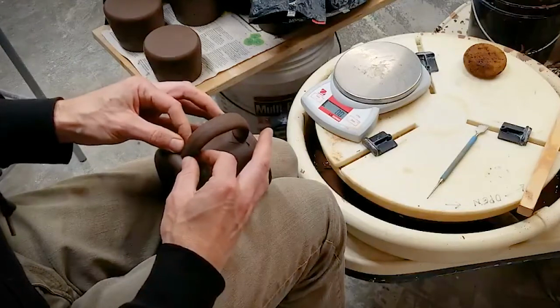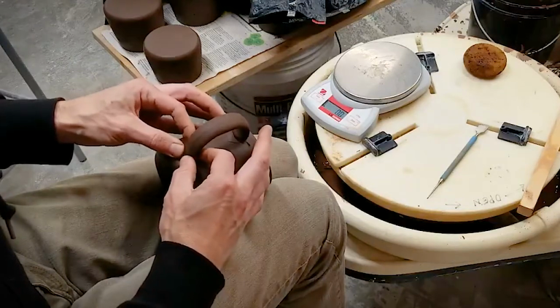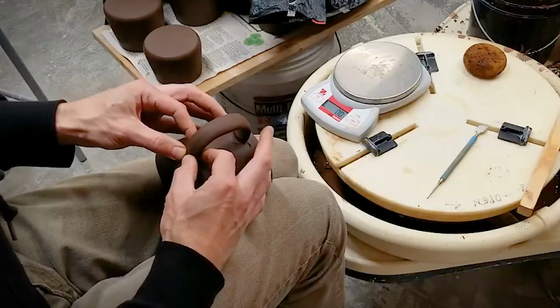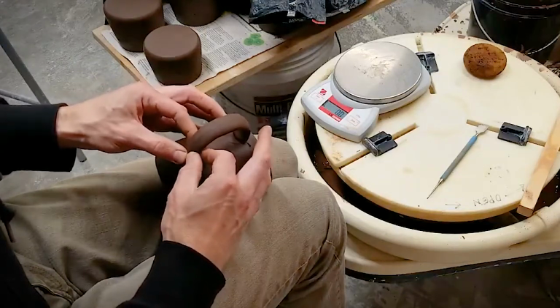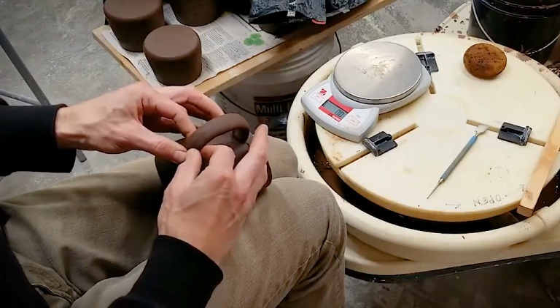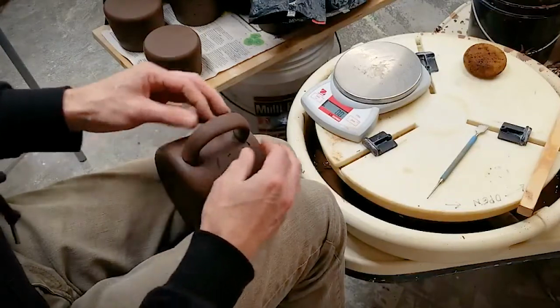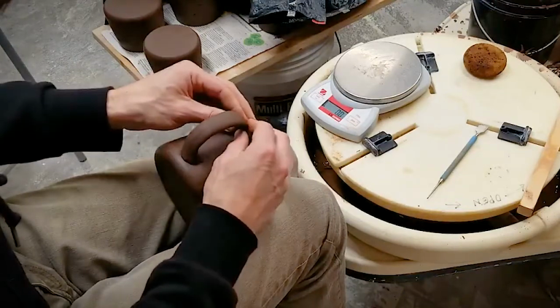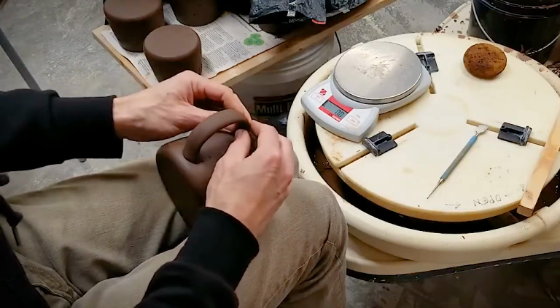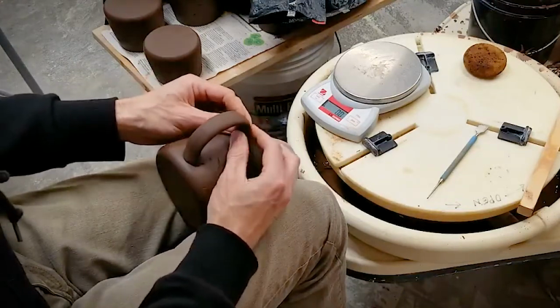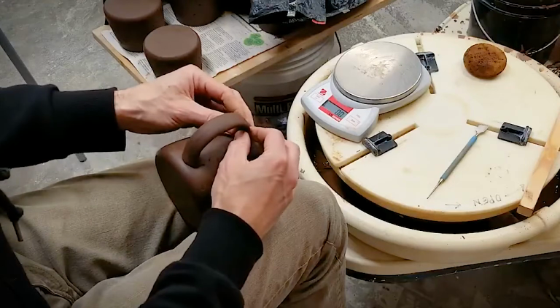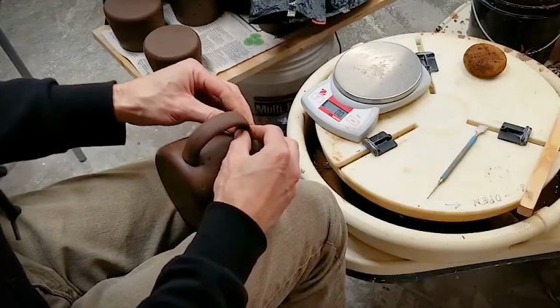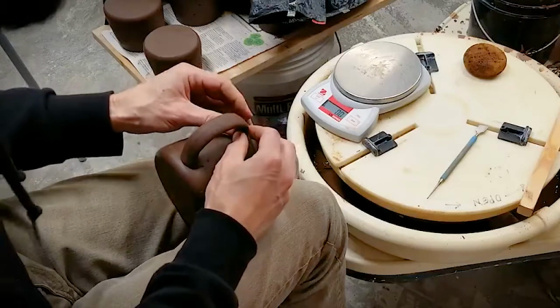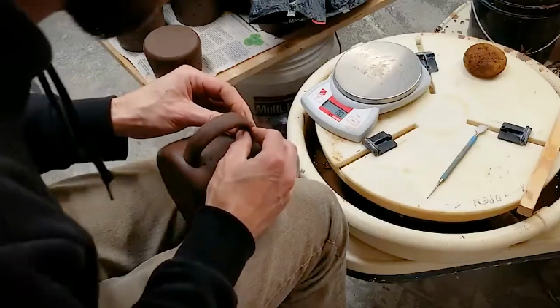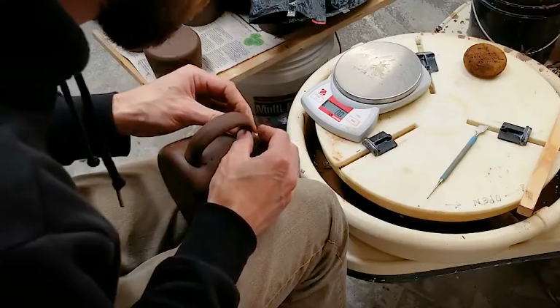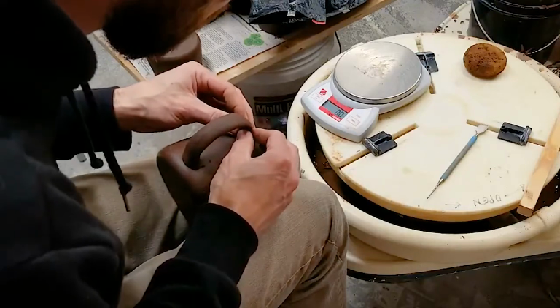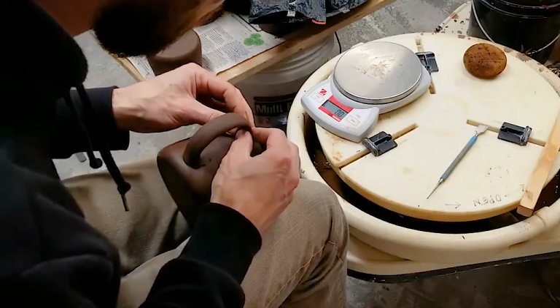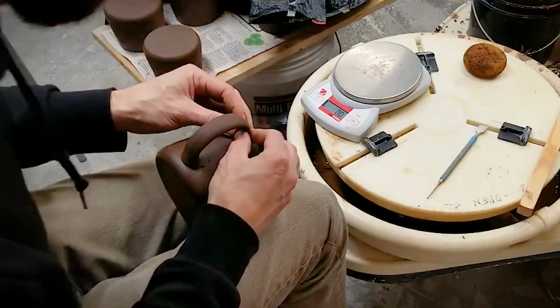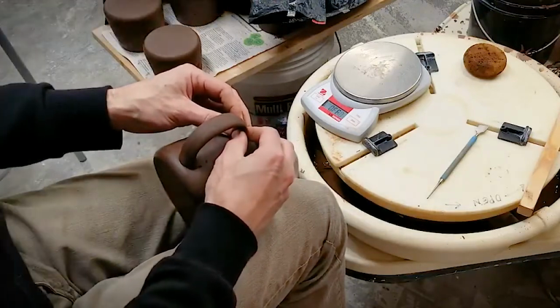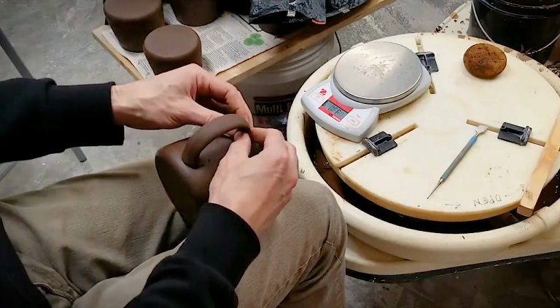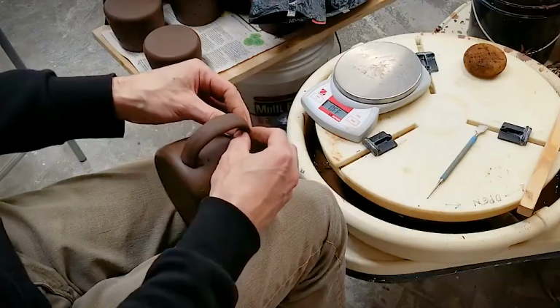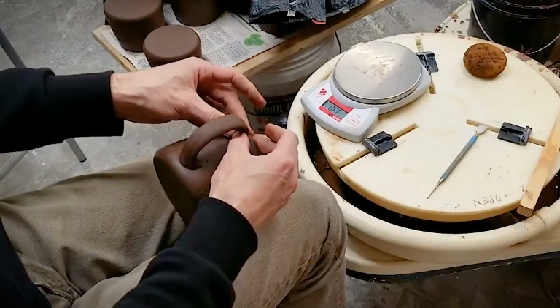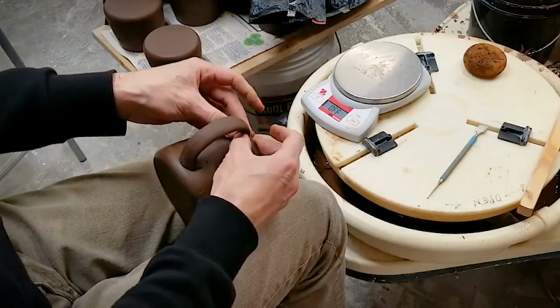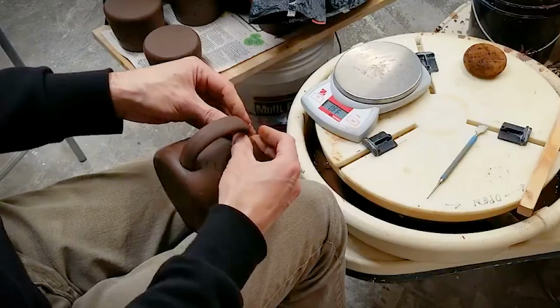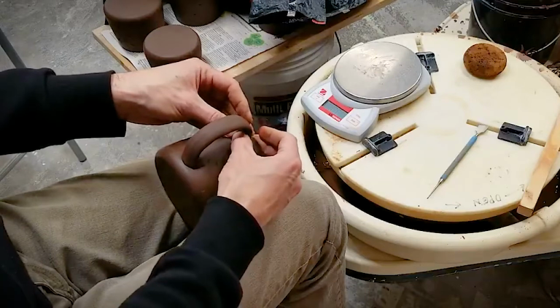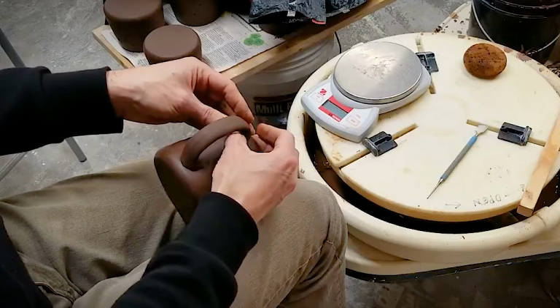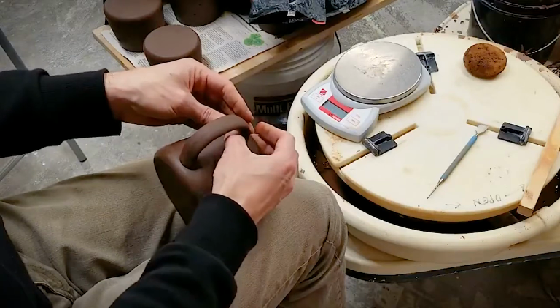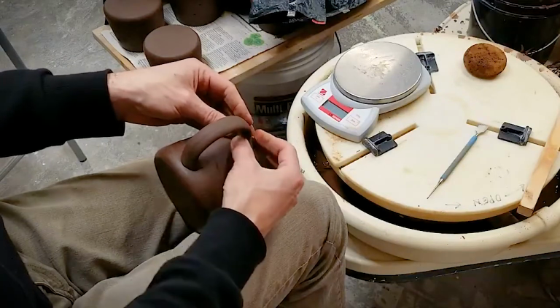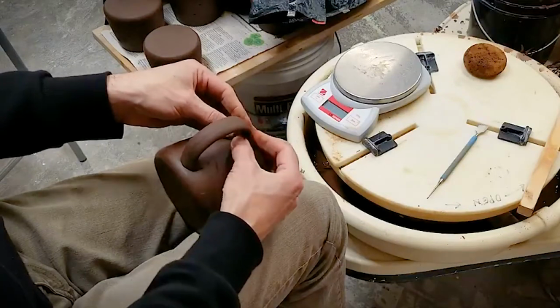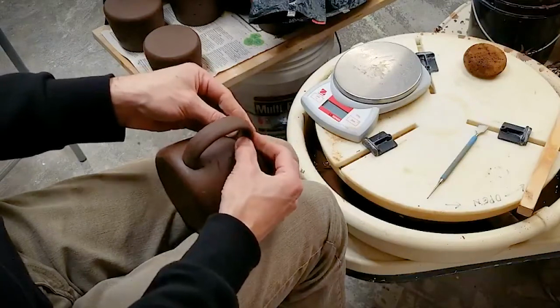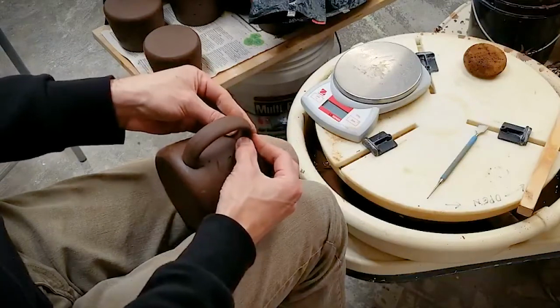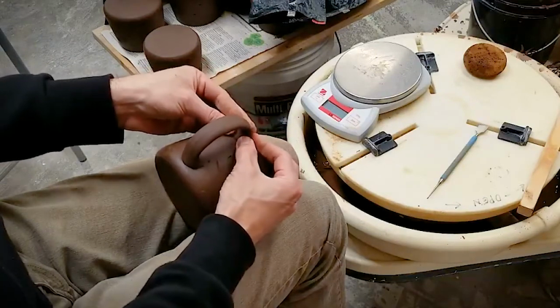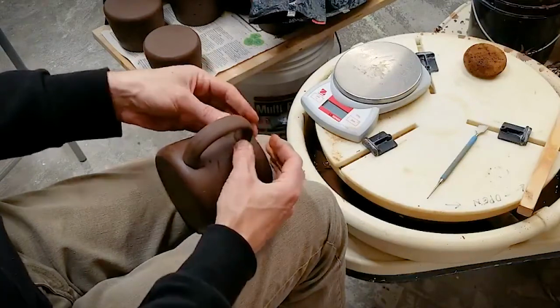Use the mug to shape the handle. Place the handle on the mug and use your thumb to push up on the inside of the top to create a nice space for your hand to rest.